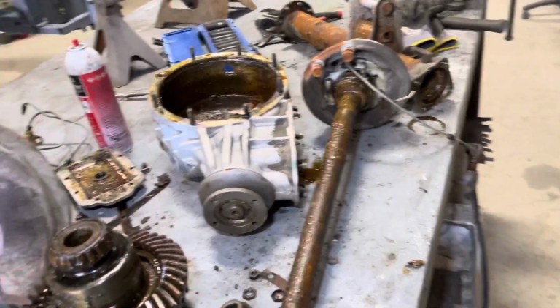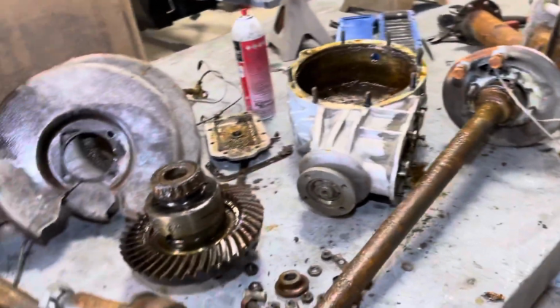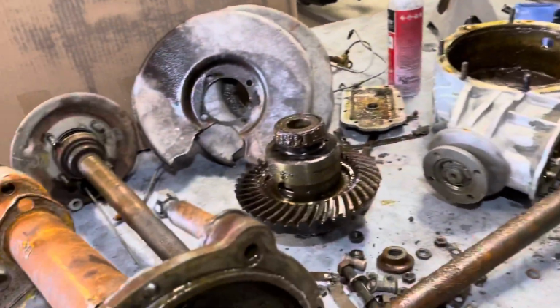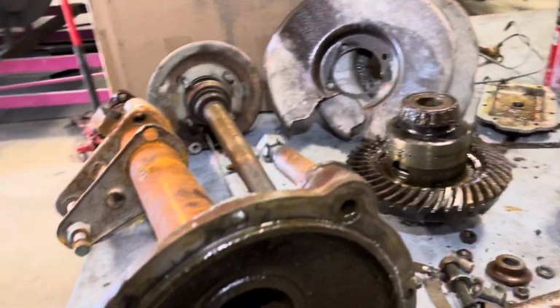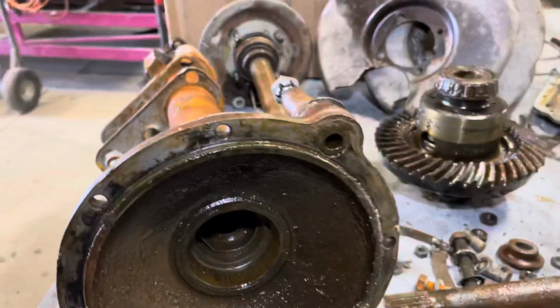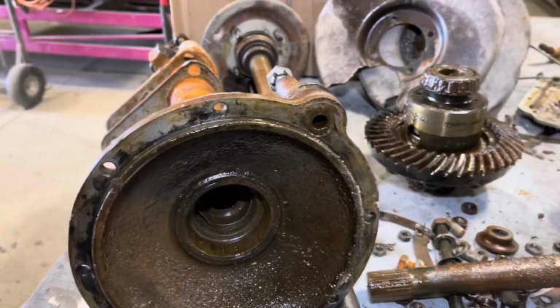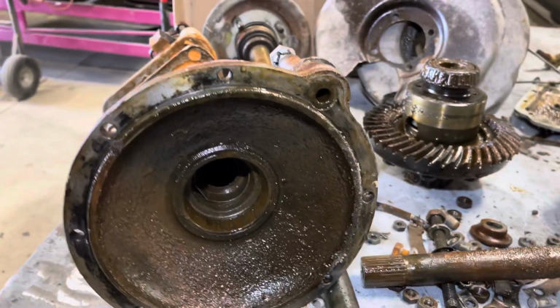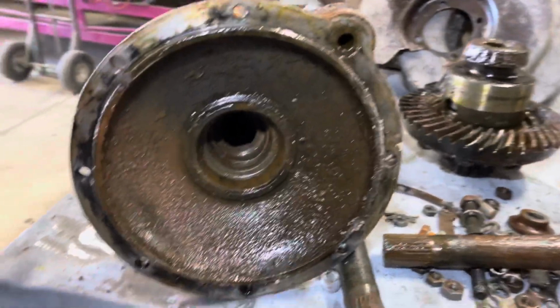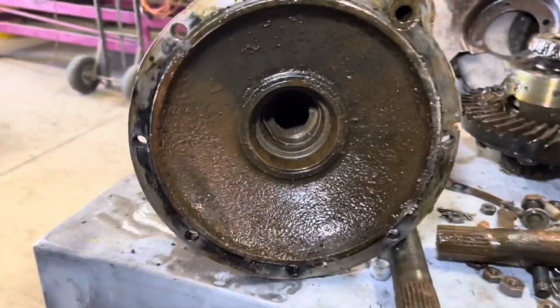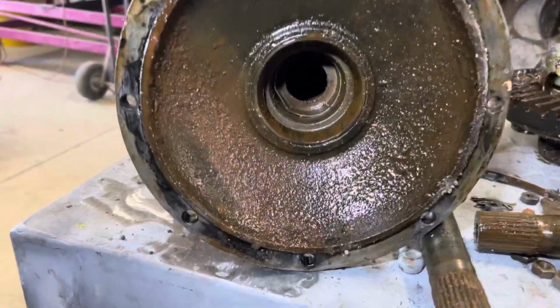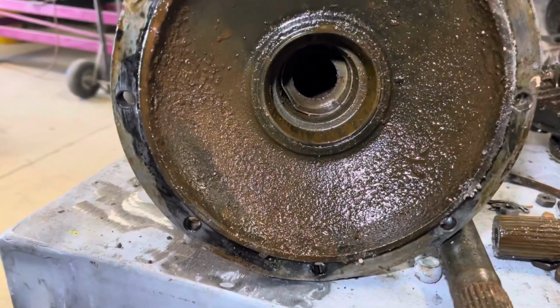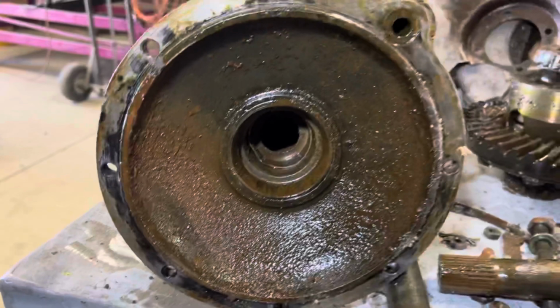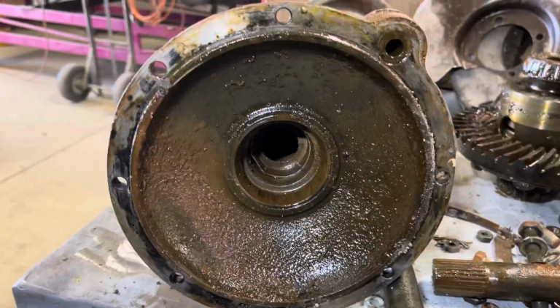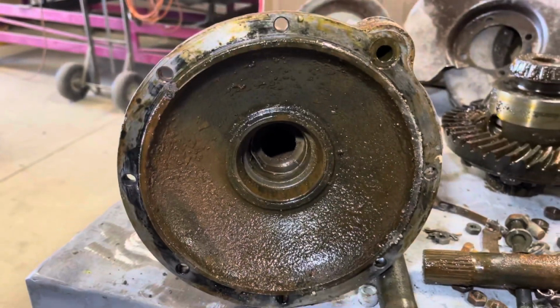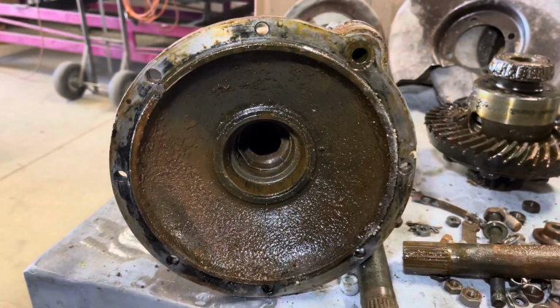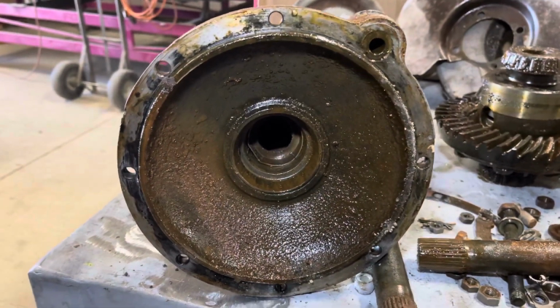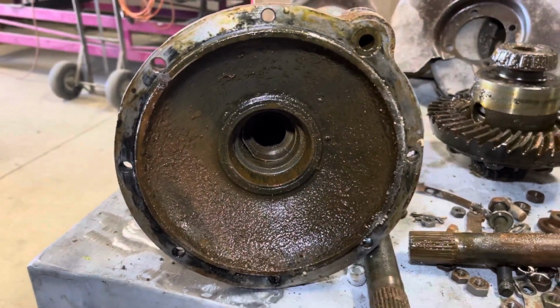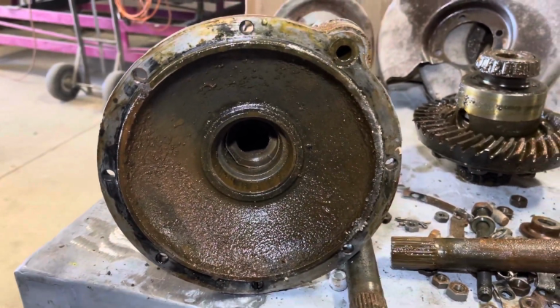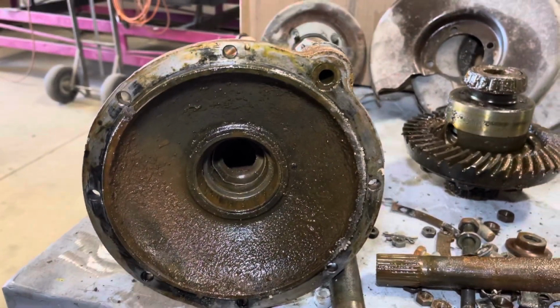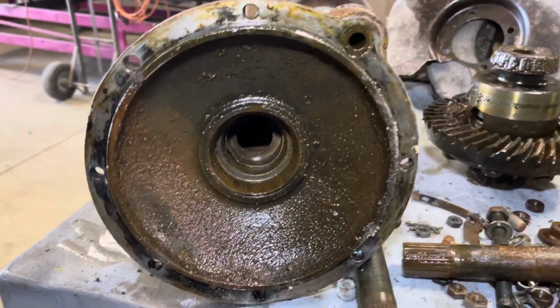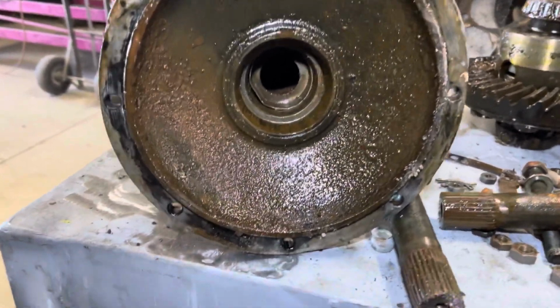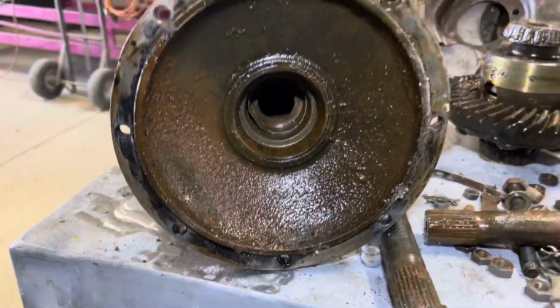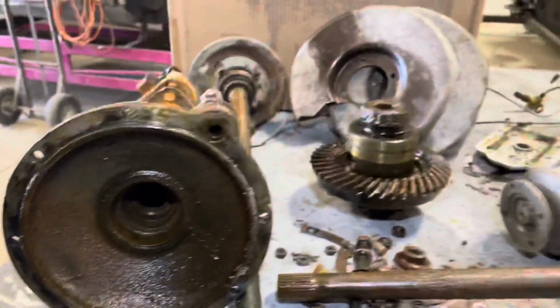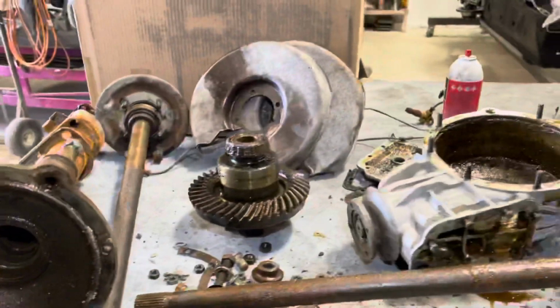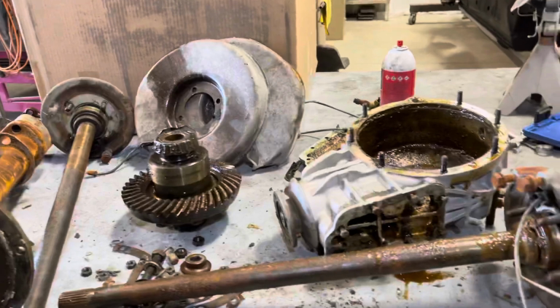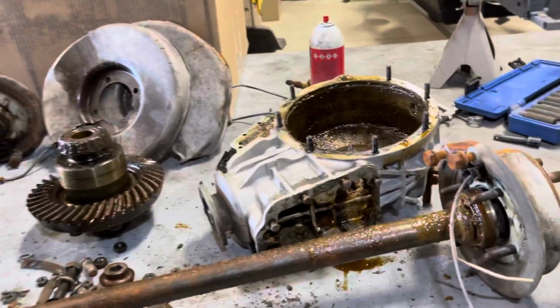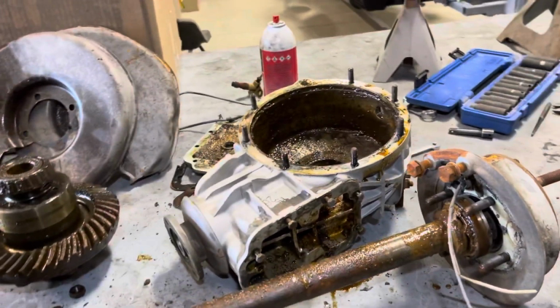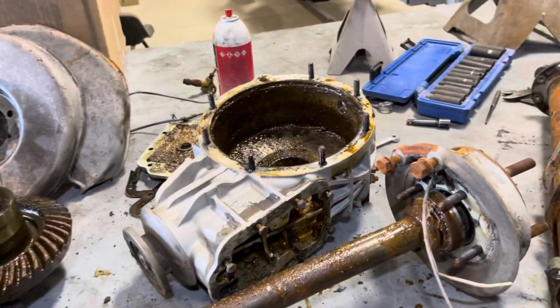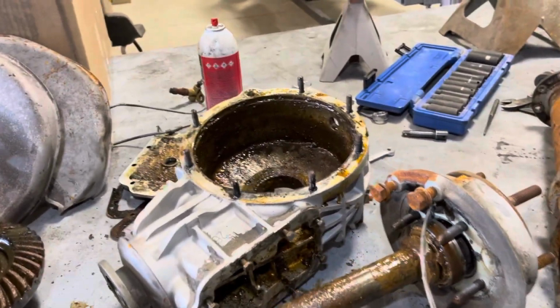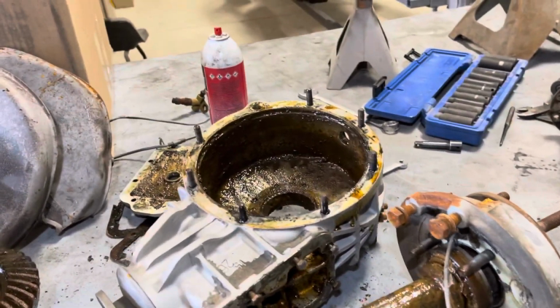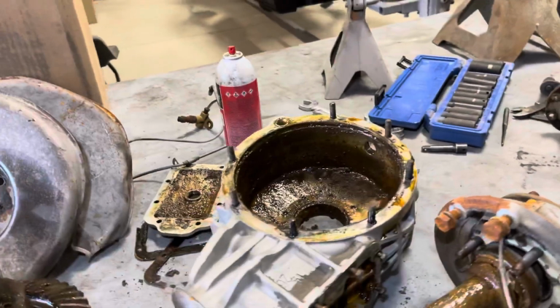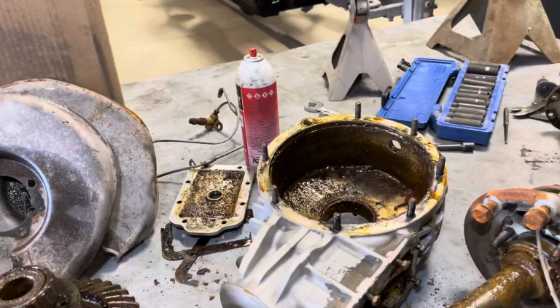Since I got over a thousand views on the other Alfa Romeo axle video from a year ago, I figured I might as well just make a follow-up video showing it in this condition.